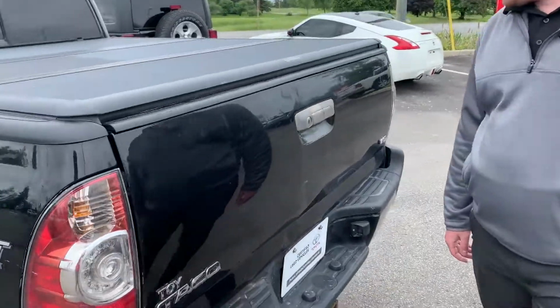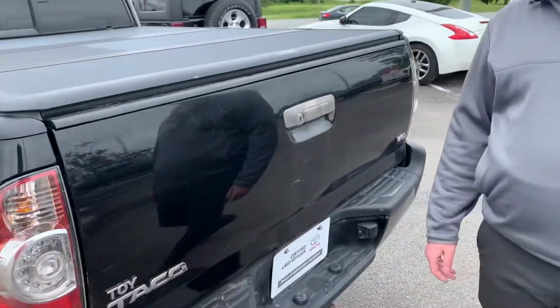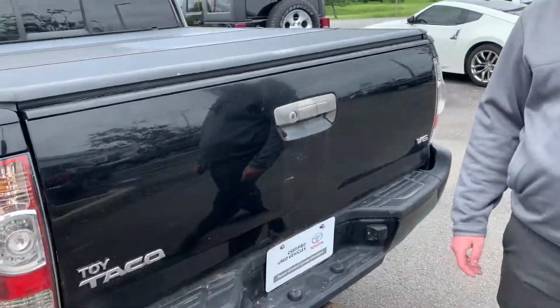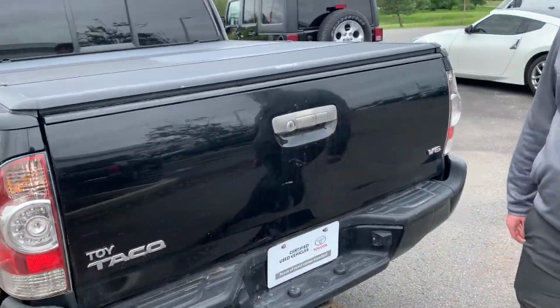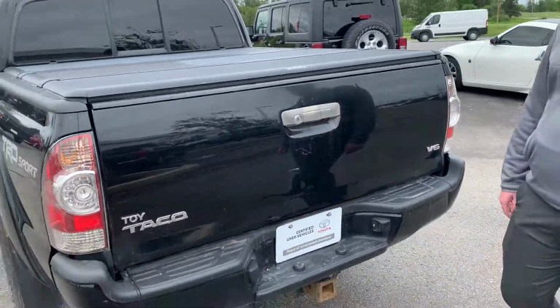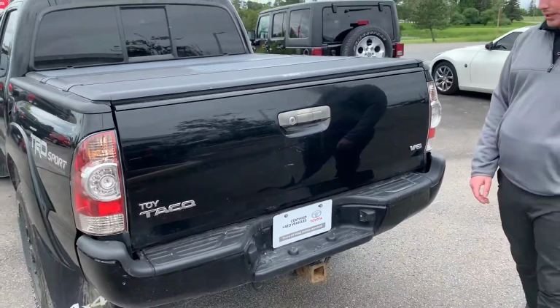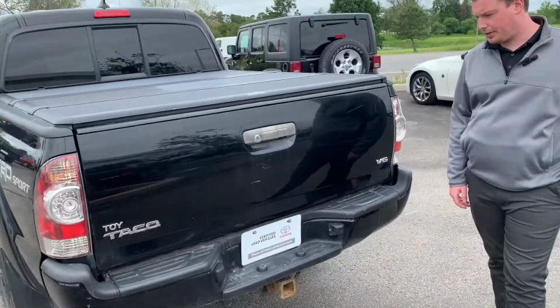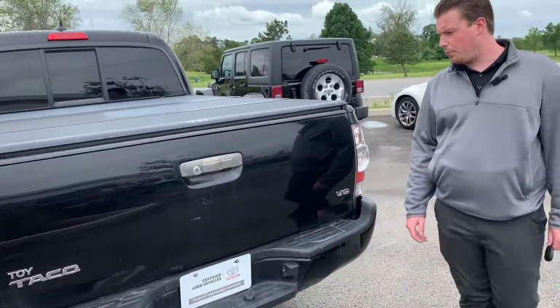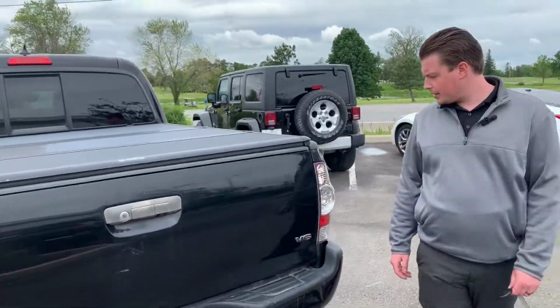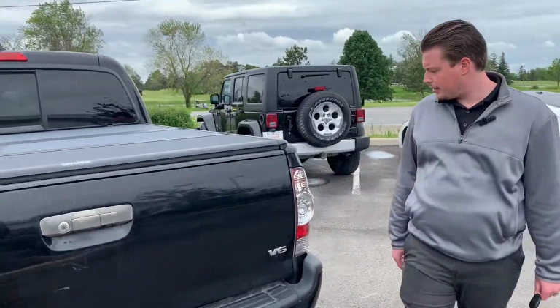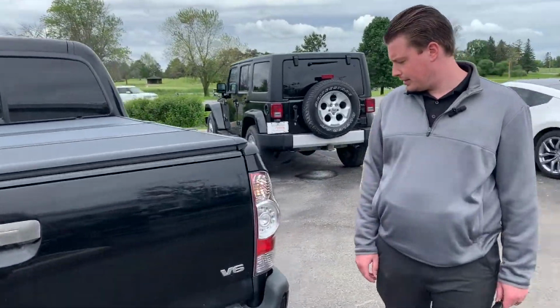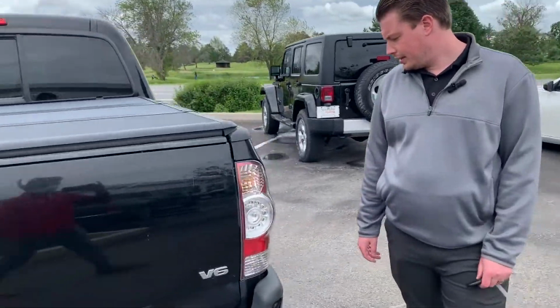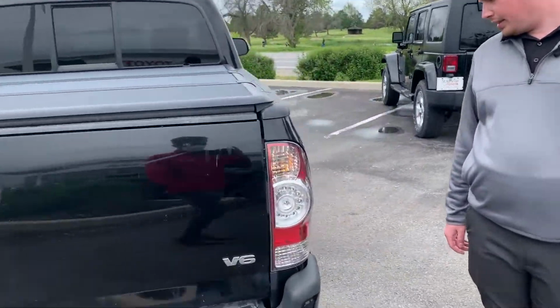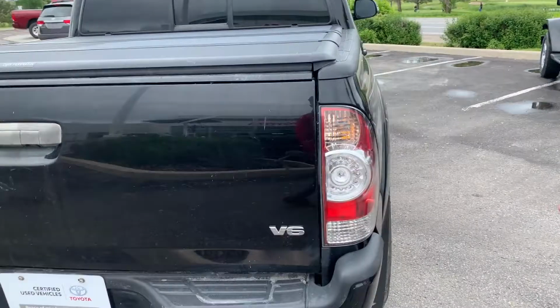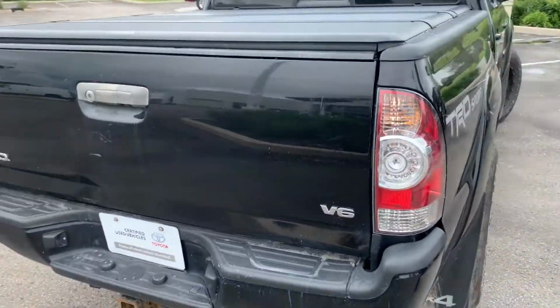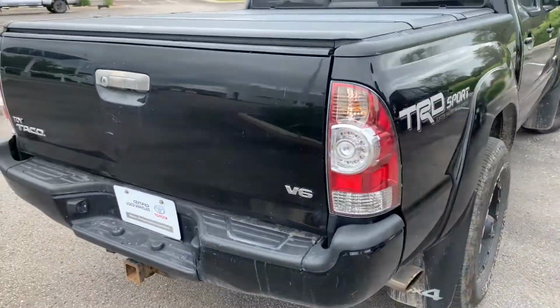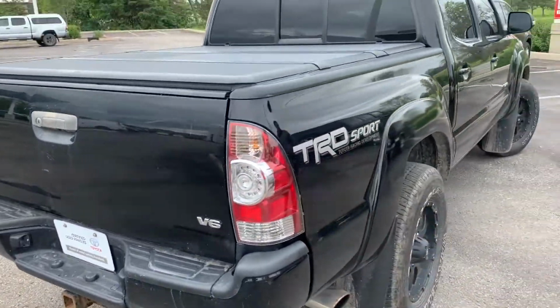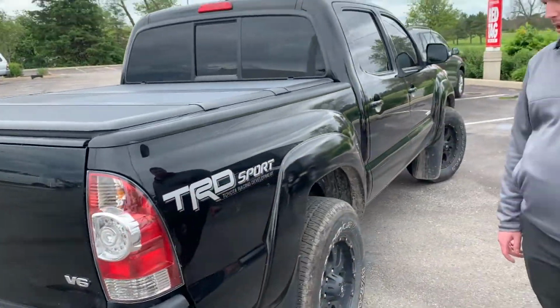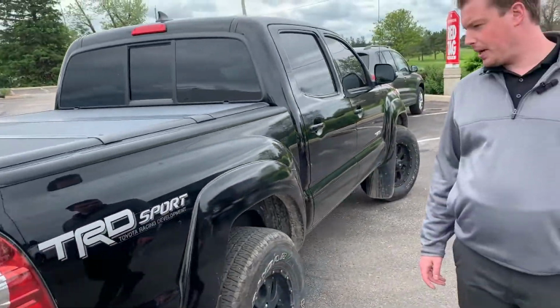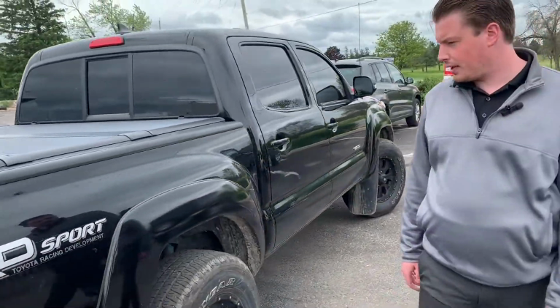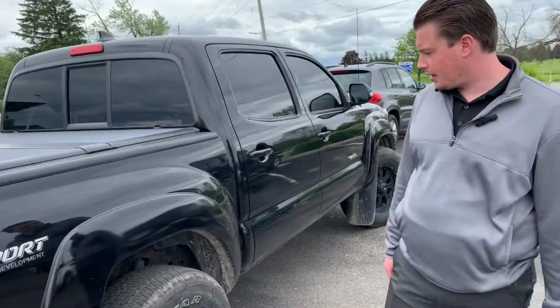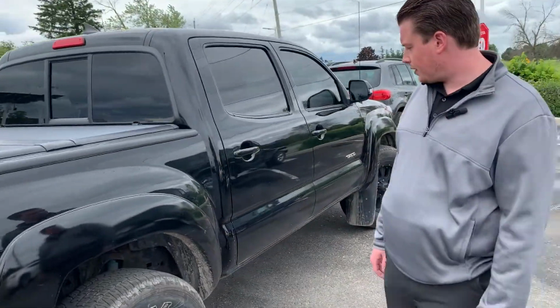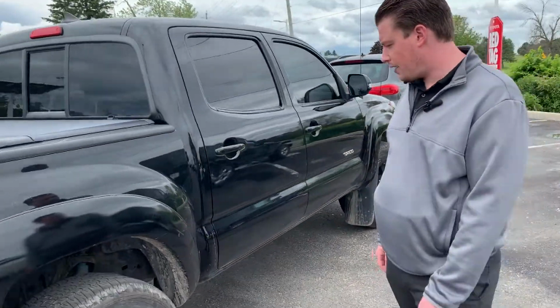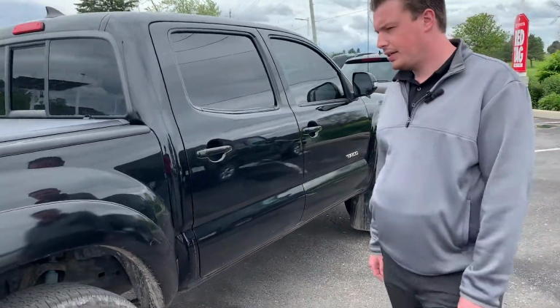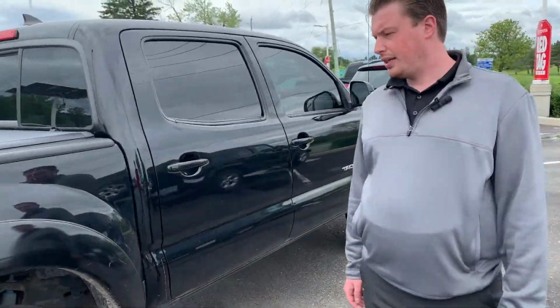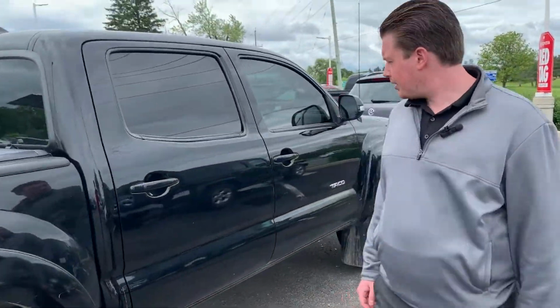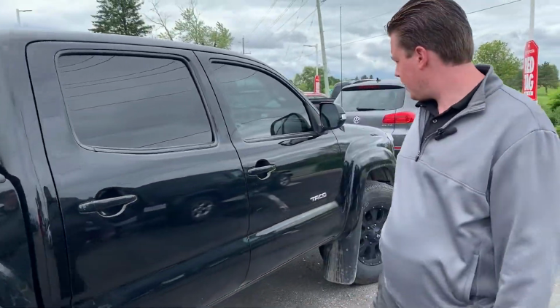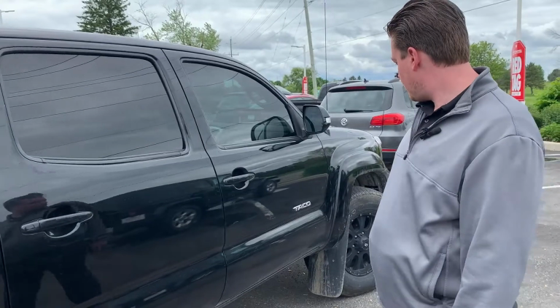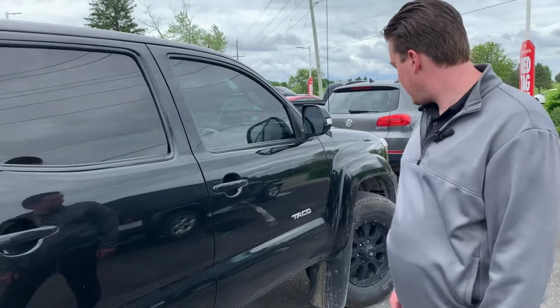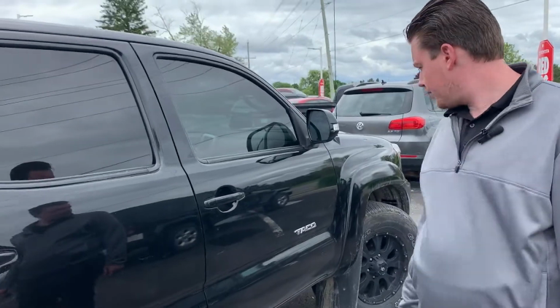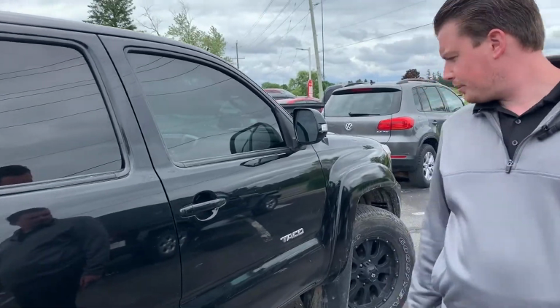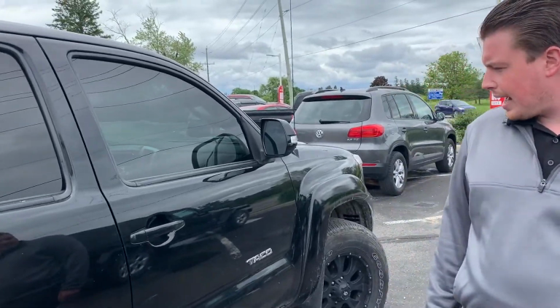It does give you a six-cylinder motor. It's got the tow package down there. It's a 4x4 truck. The six-speed manual is definitely tons of fun to drive. You can see it's very well looked after — black.